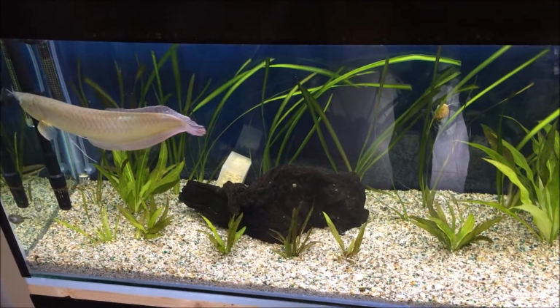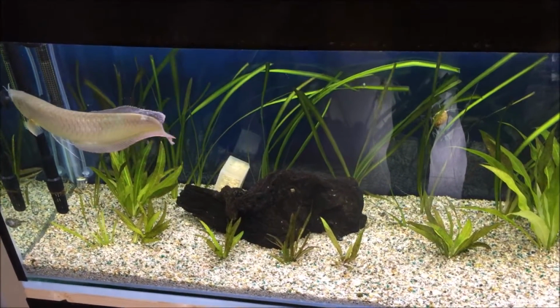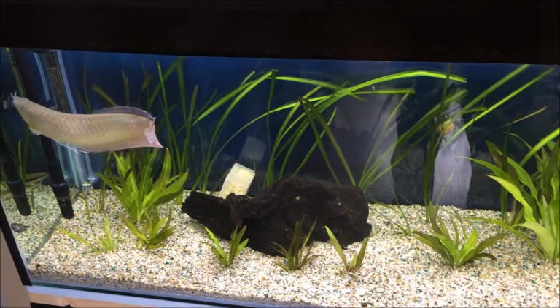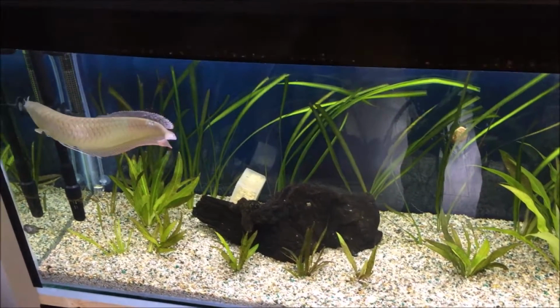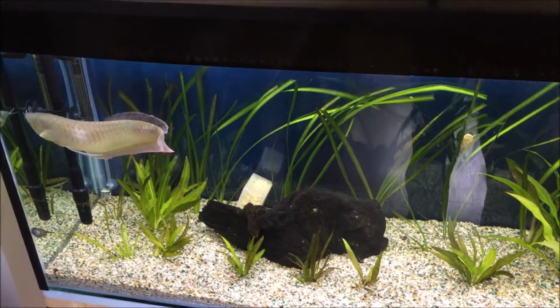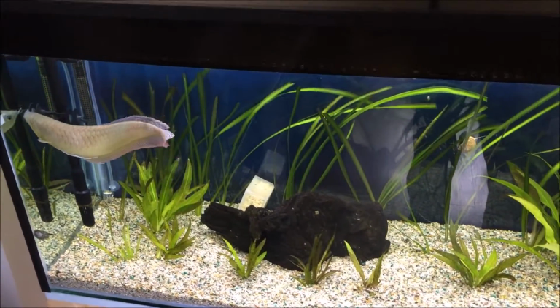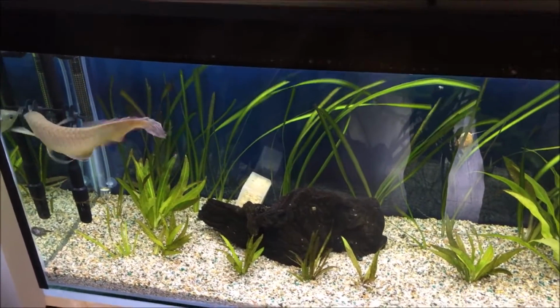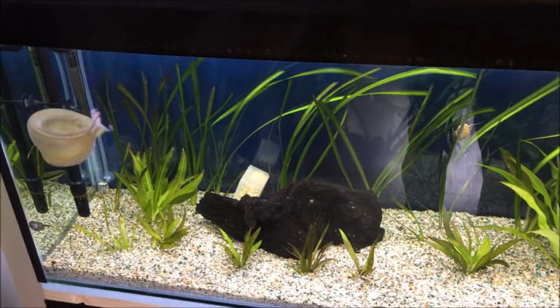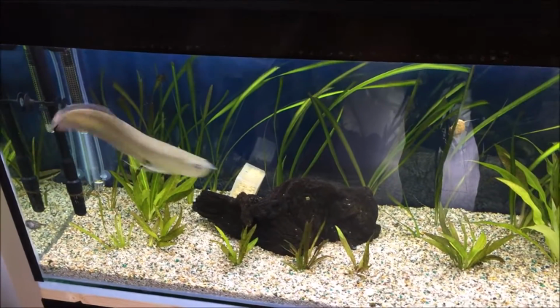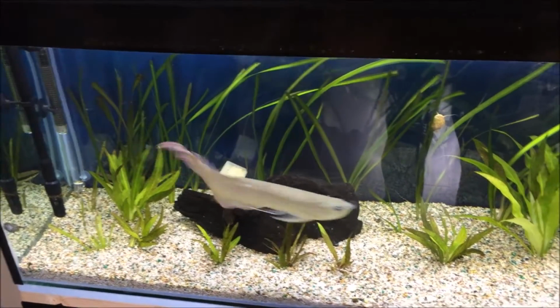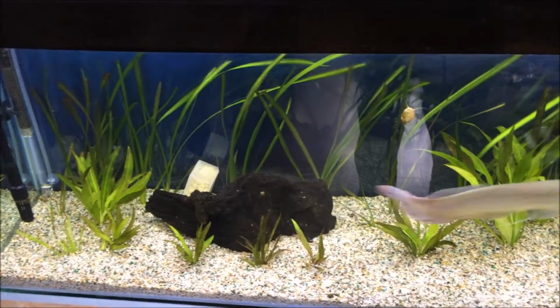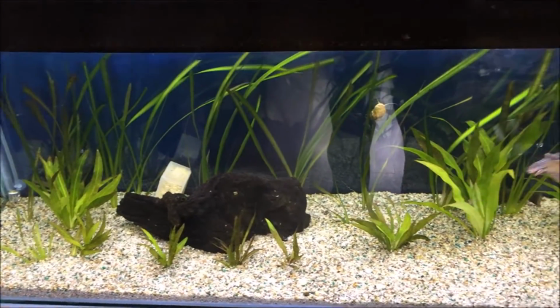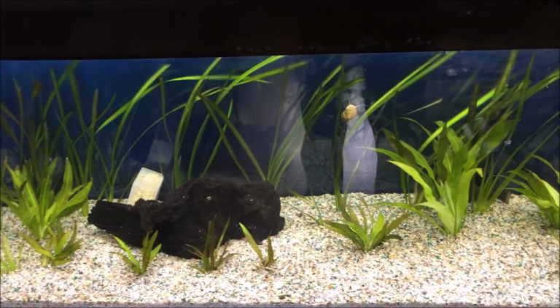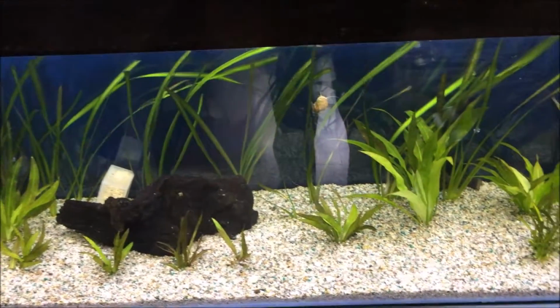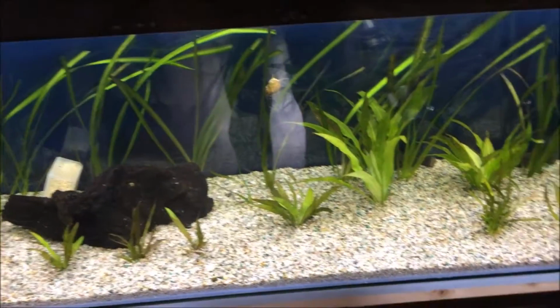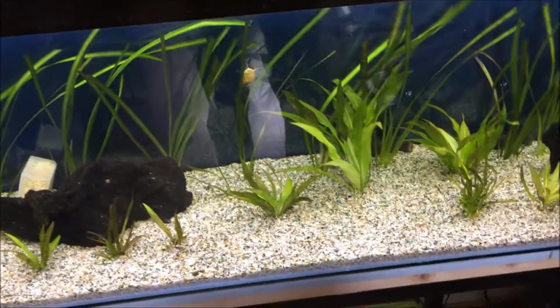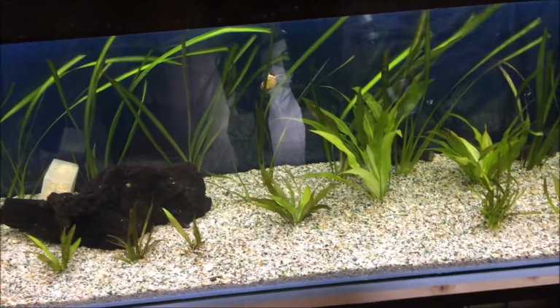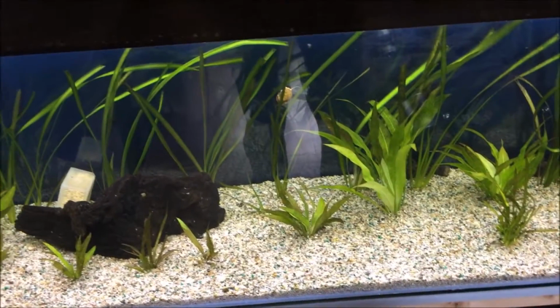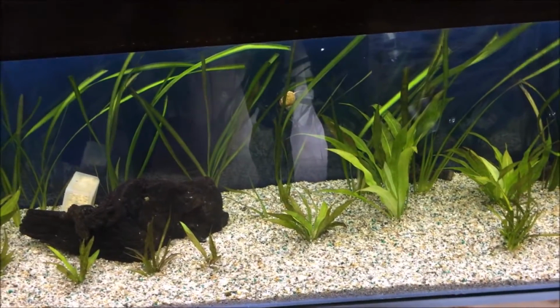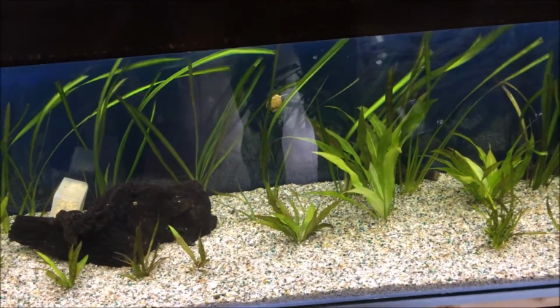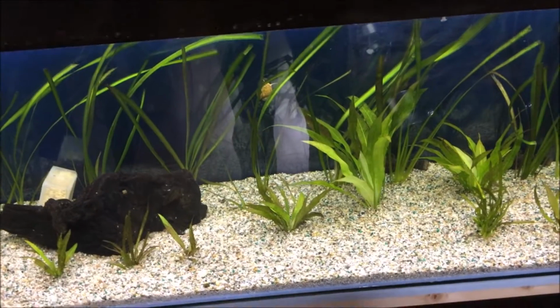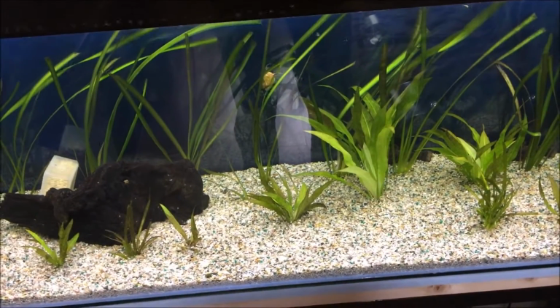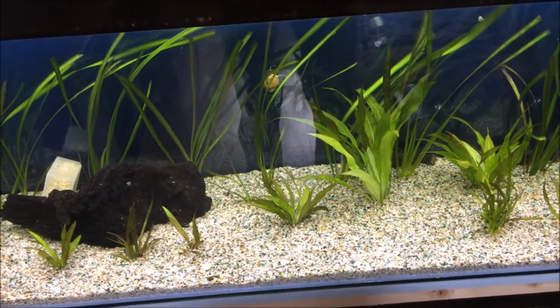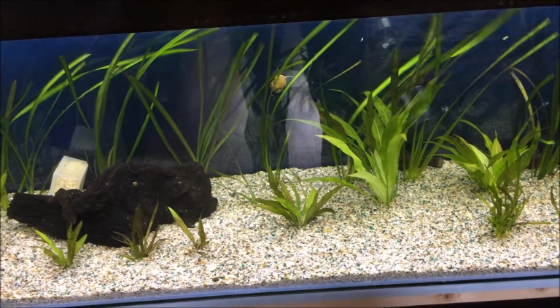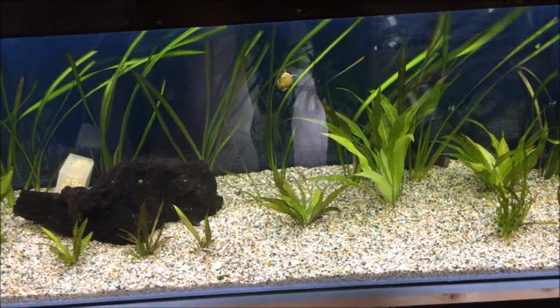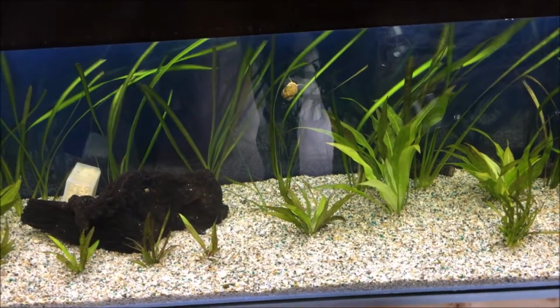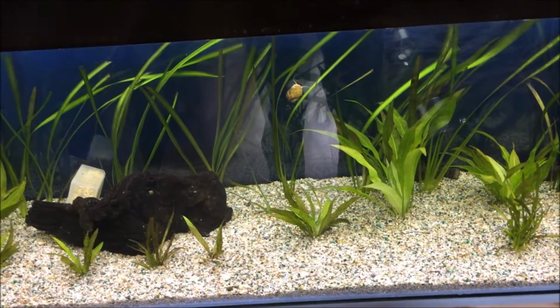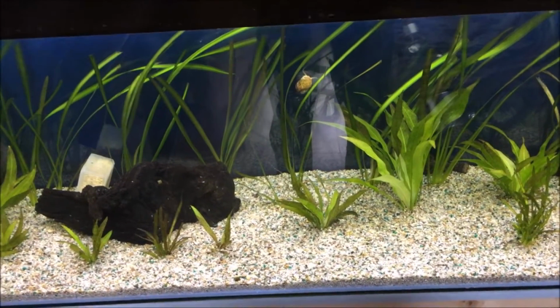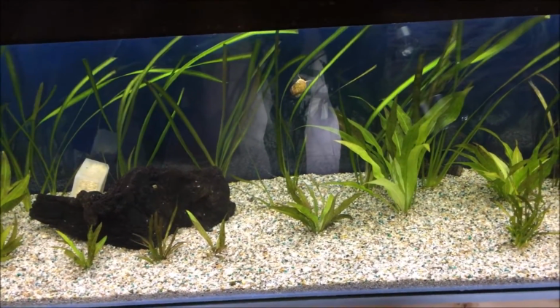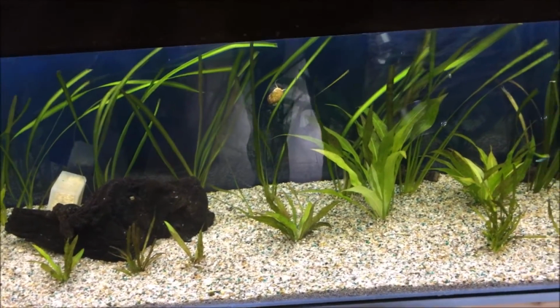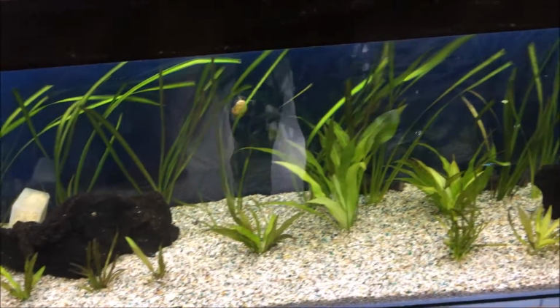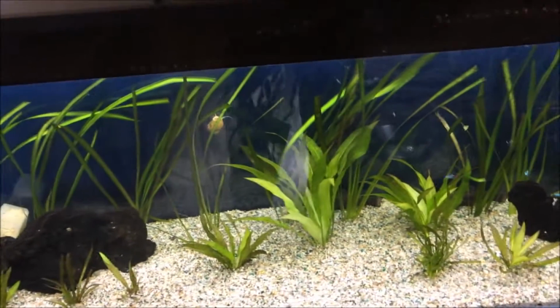My fish looks pretty happy. Something scared him — it does get scared easily by movement.